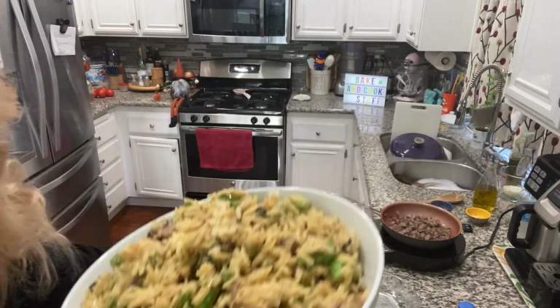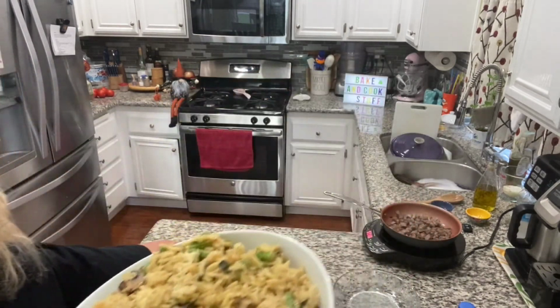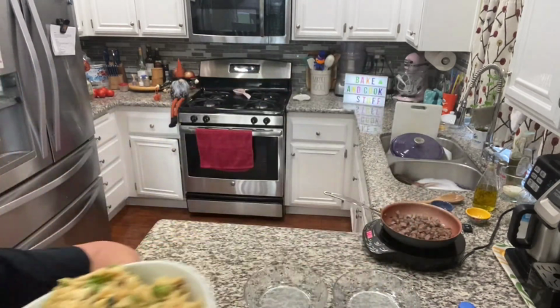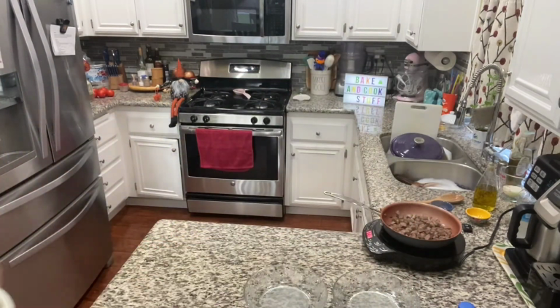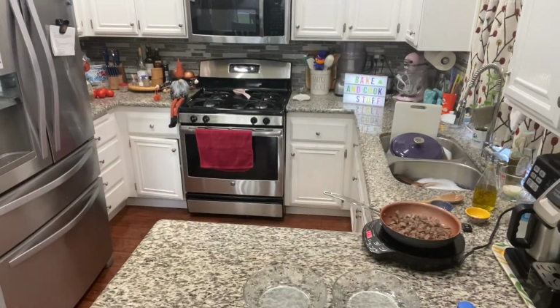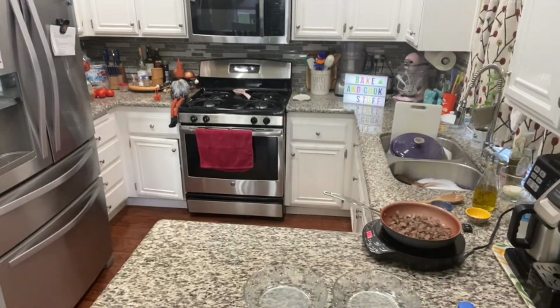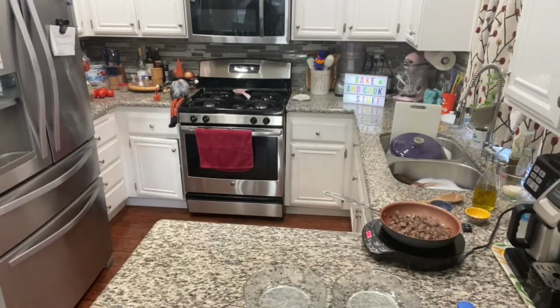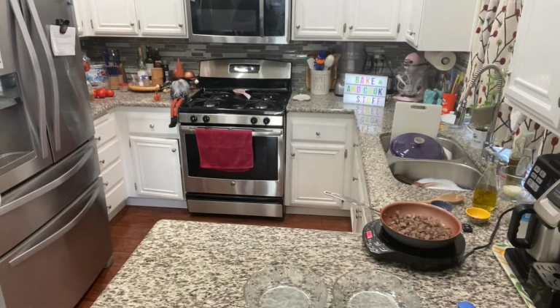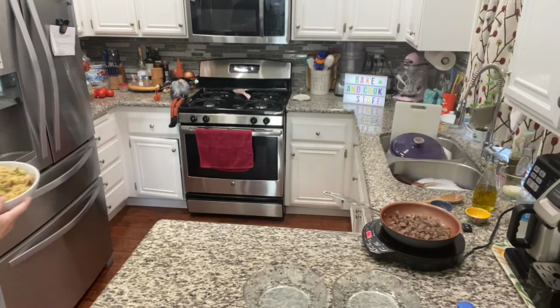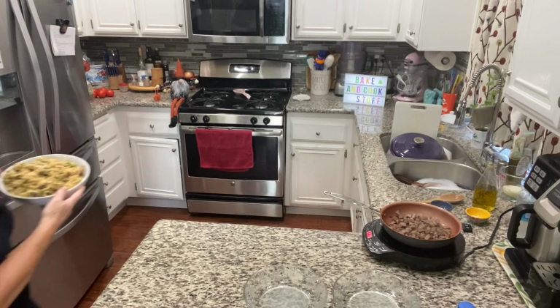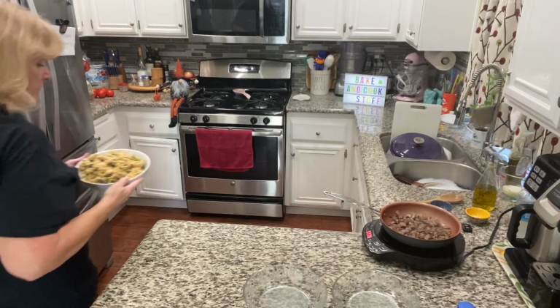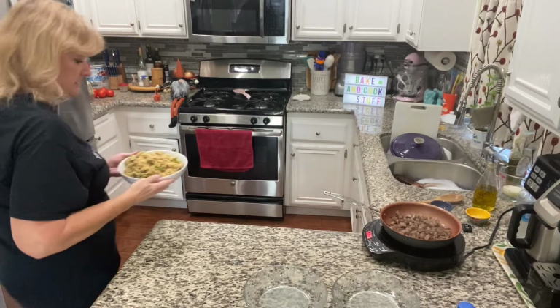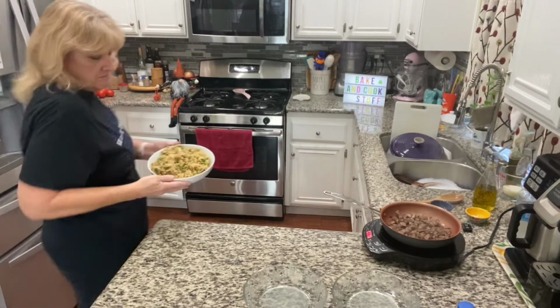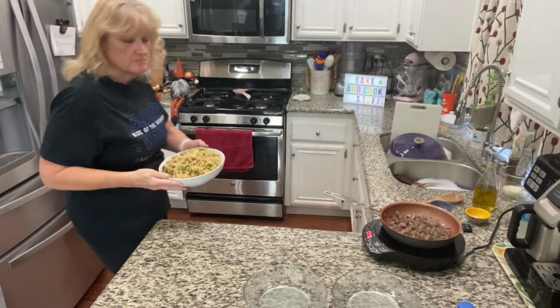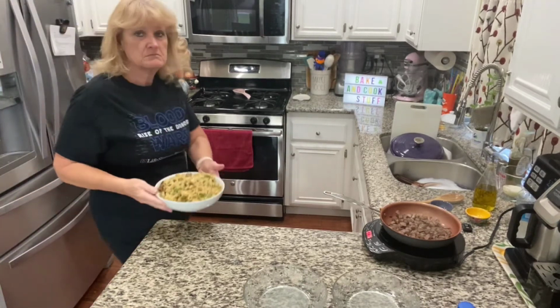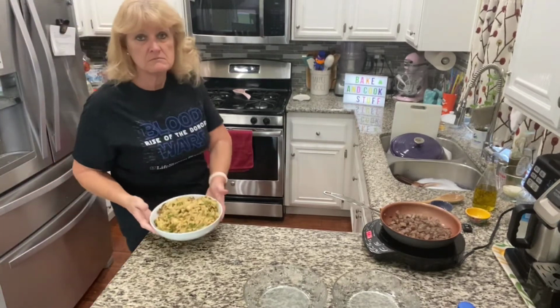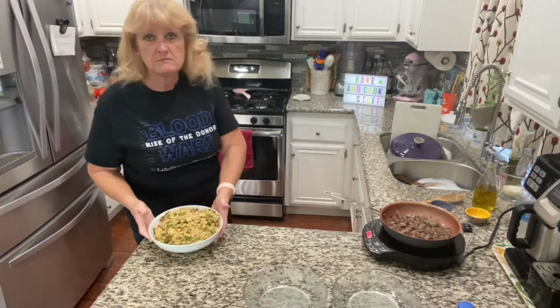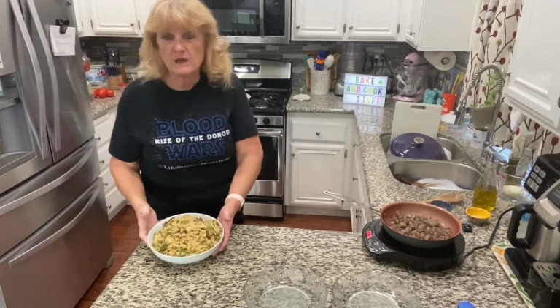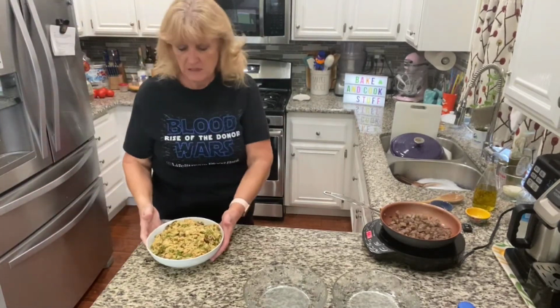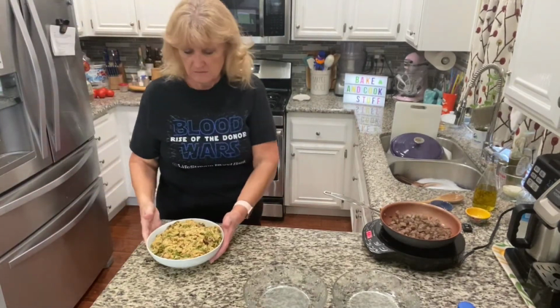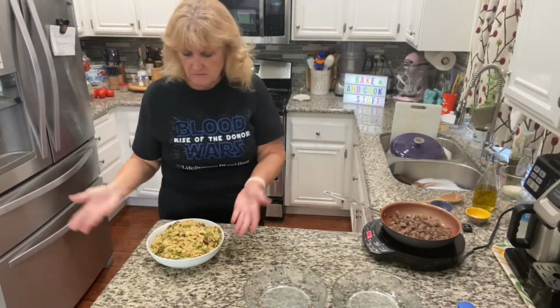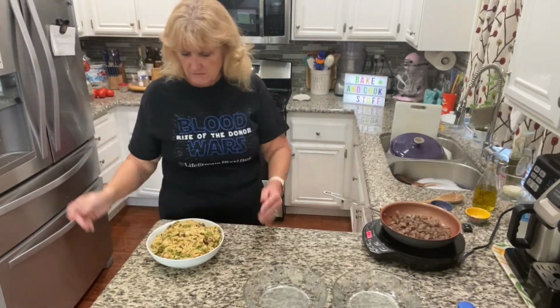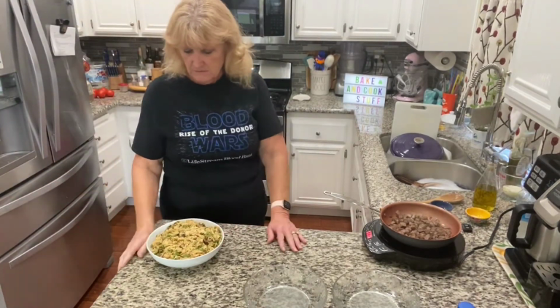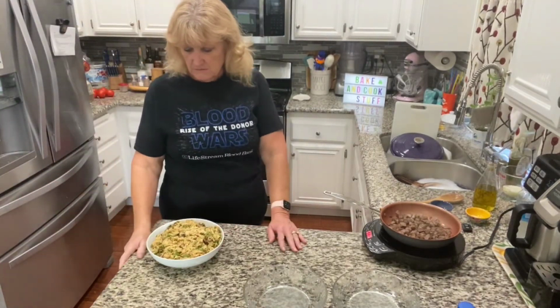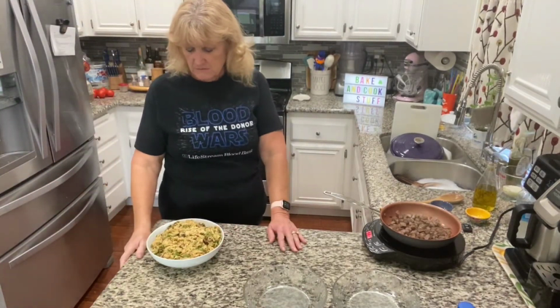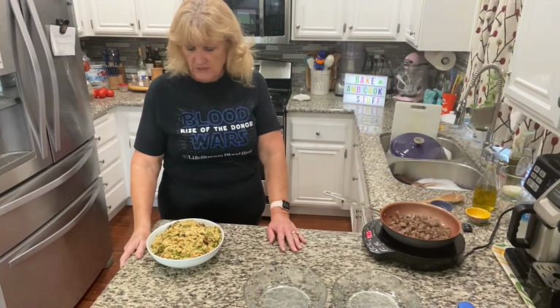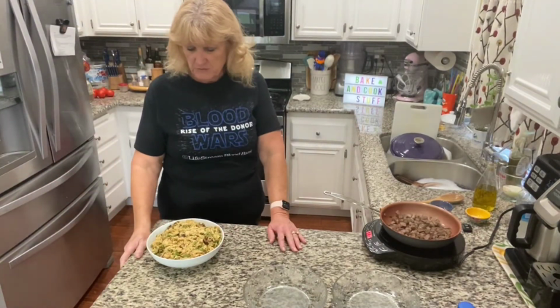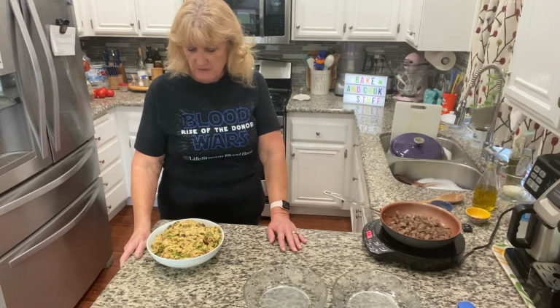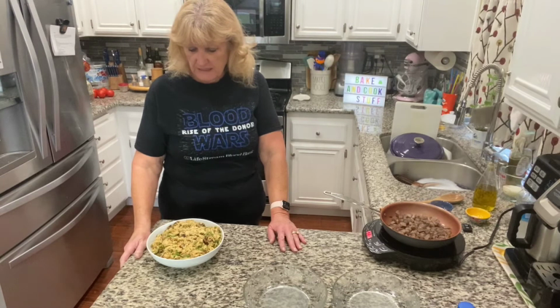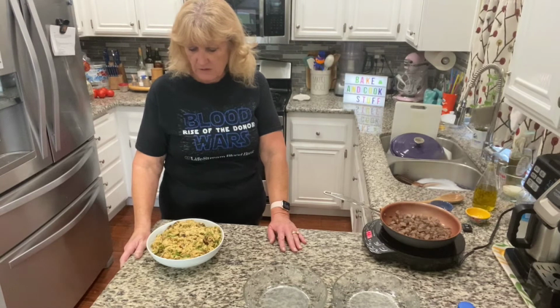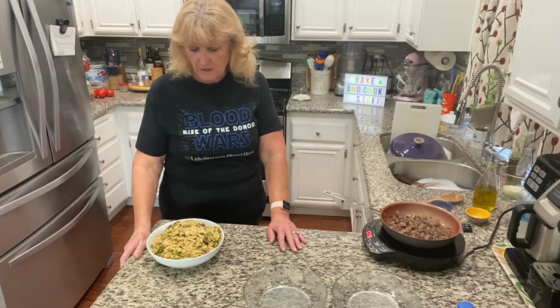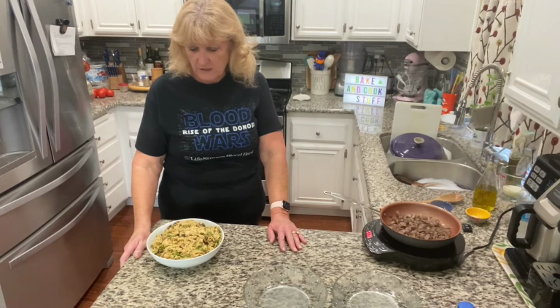How good does that look? We're talking some orzo pasta — you could probably do that with a different pasta. You could break up some spaghetti or macaroni.